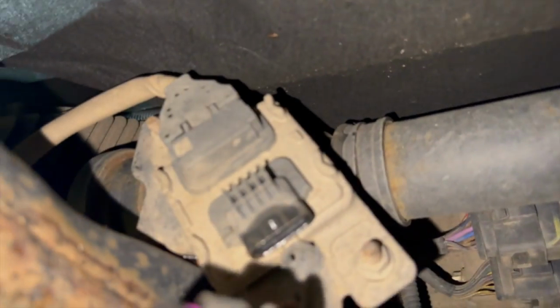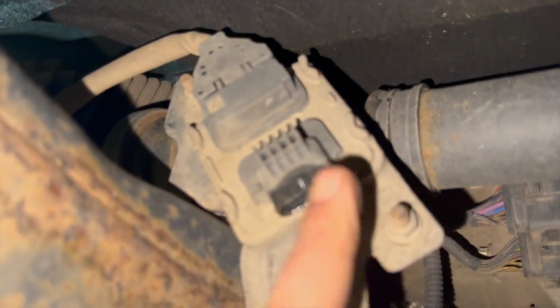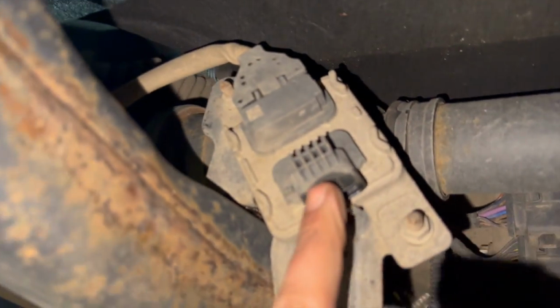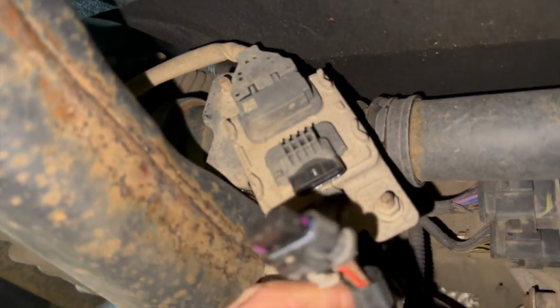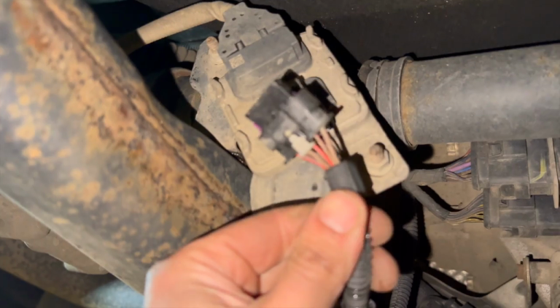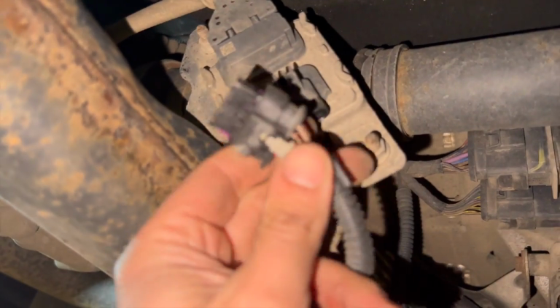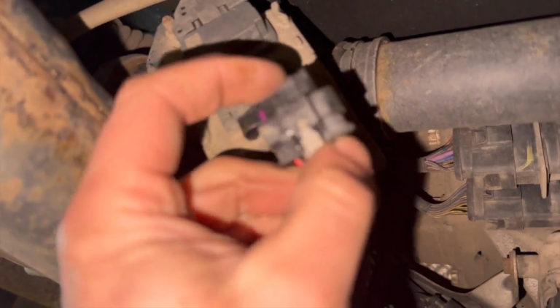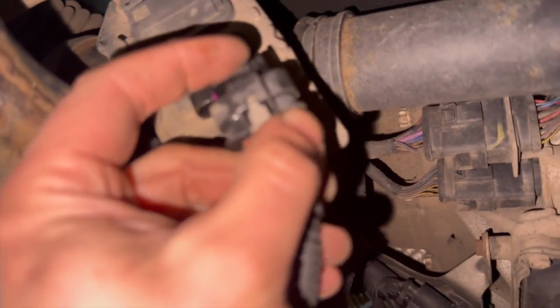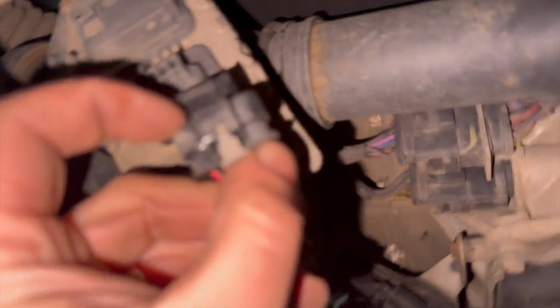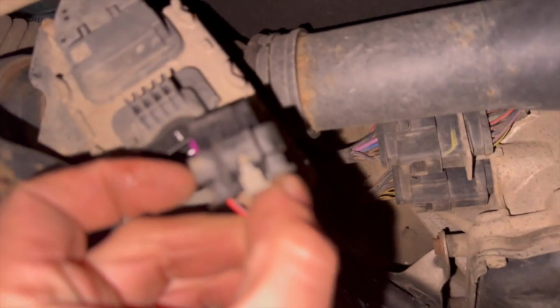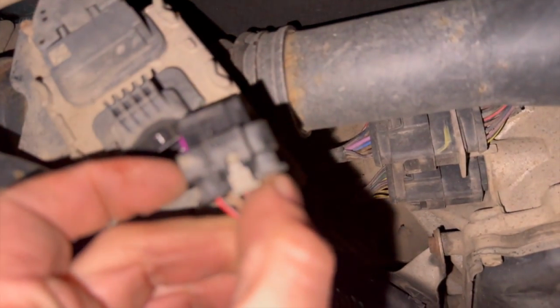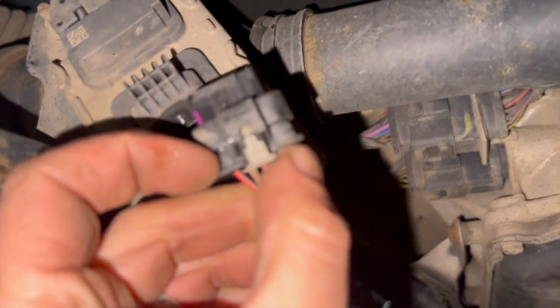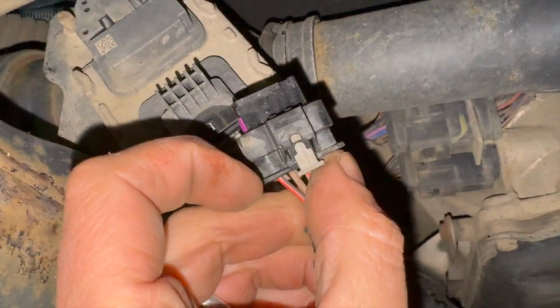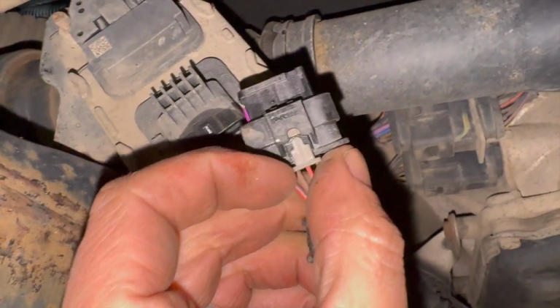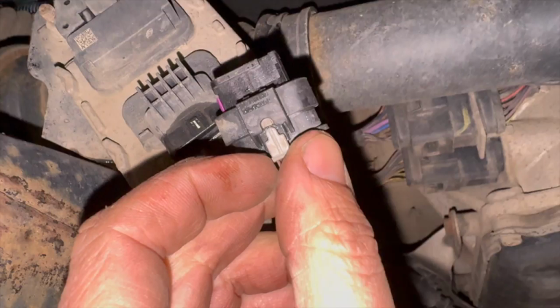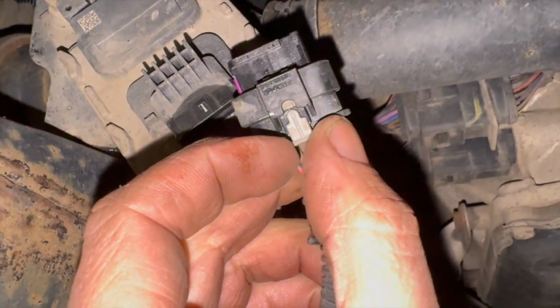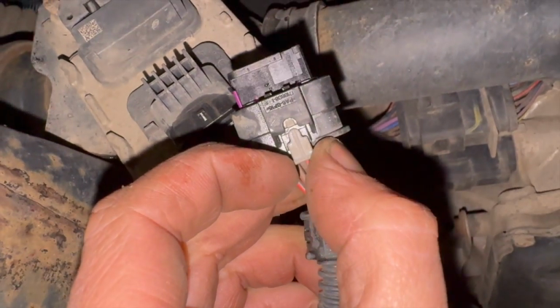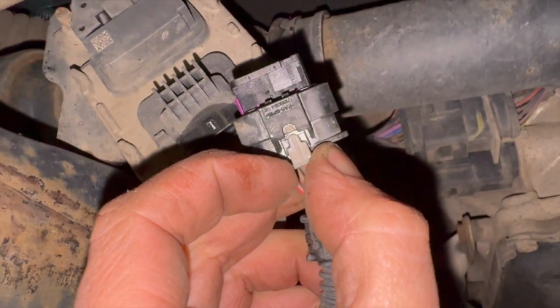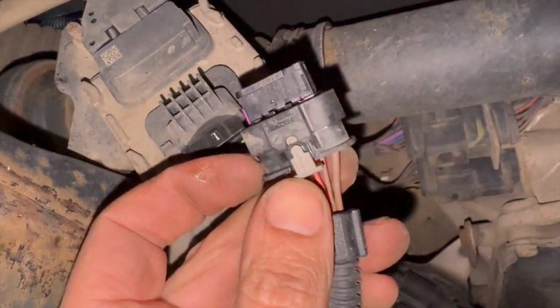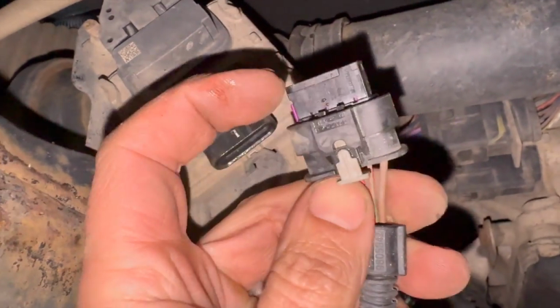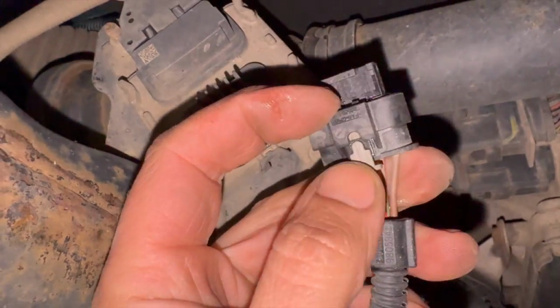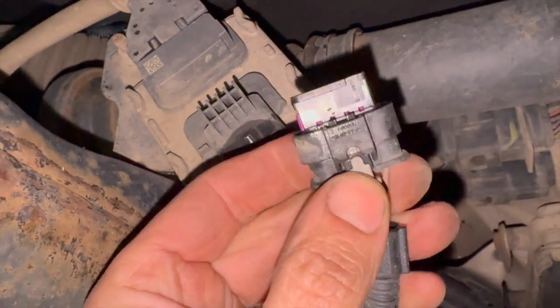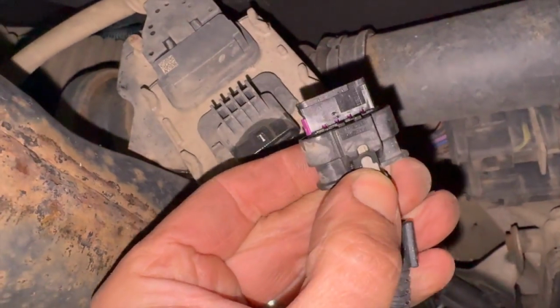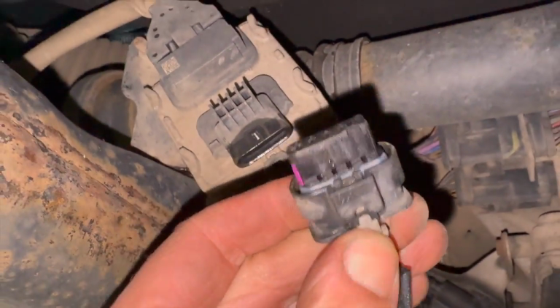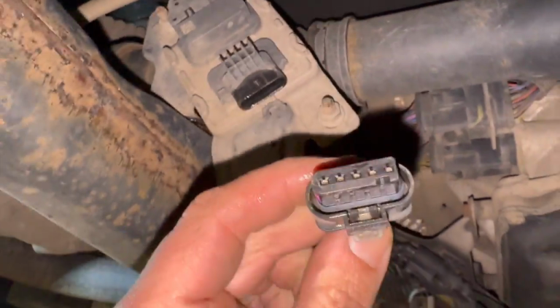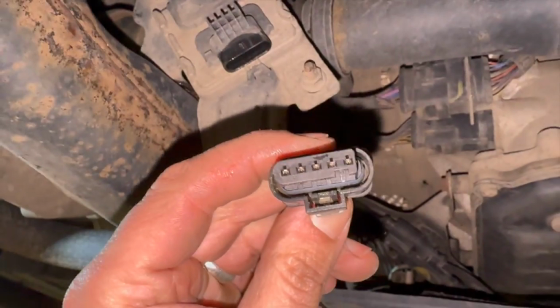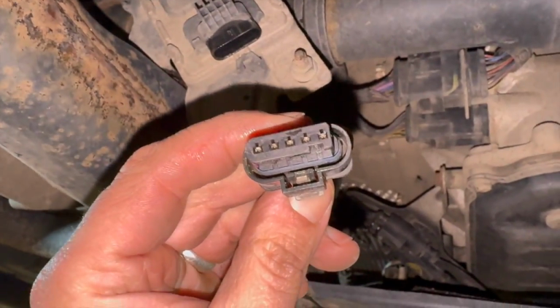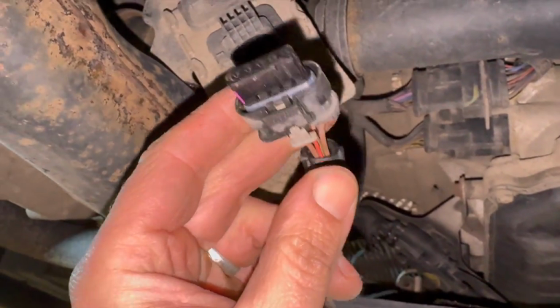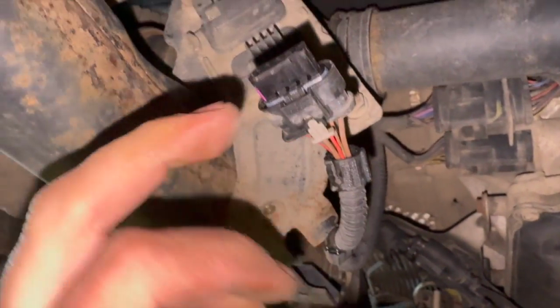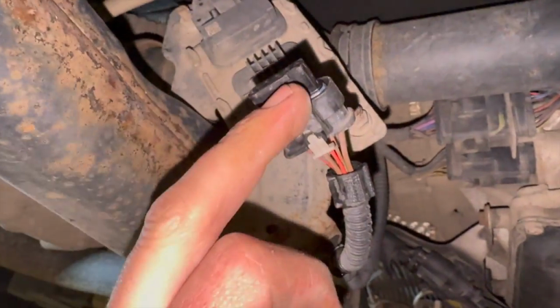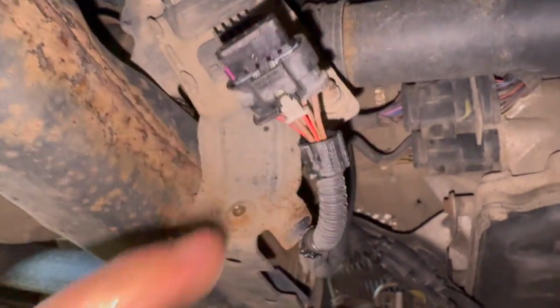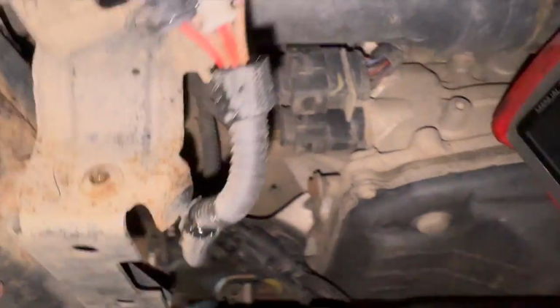At the minute it's just disconnected. To undo it, it's really straightforward — all you need to do is just pull this little gray tab back, then simply pinch it in and pull the connector off. We're going to do a couple of tests on that now, just running through to check it.